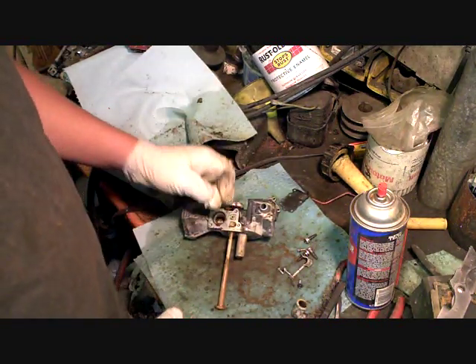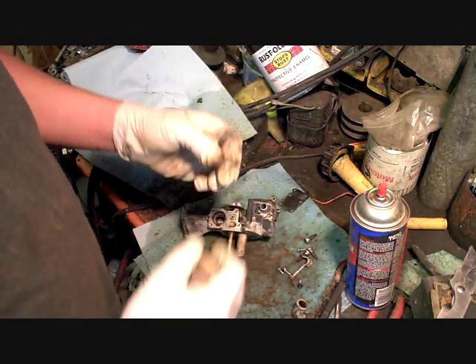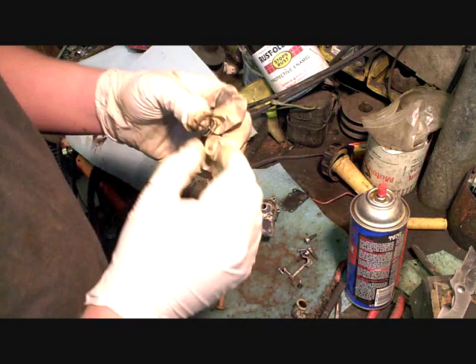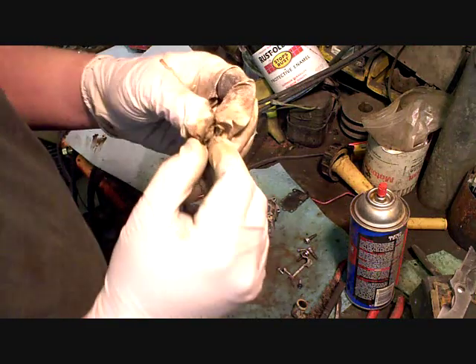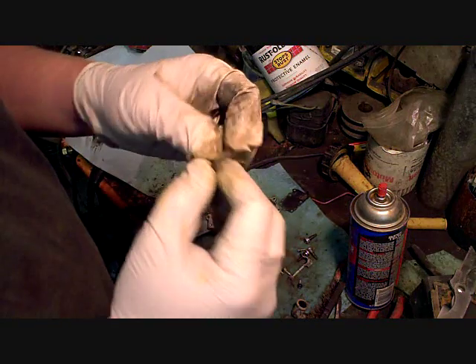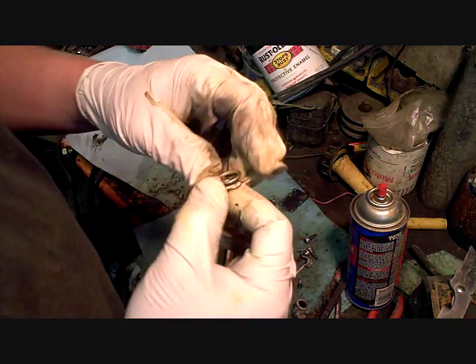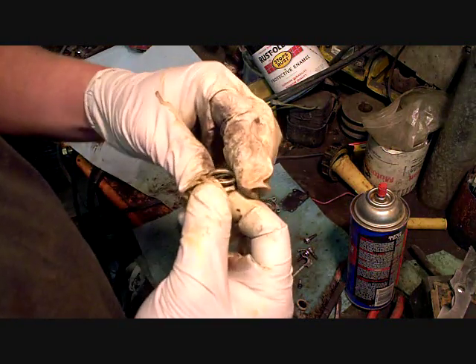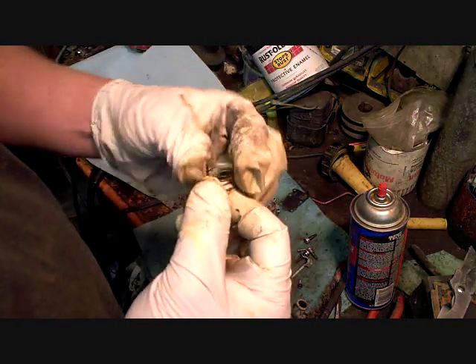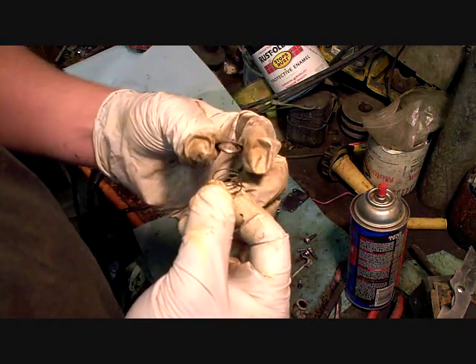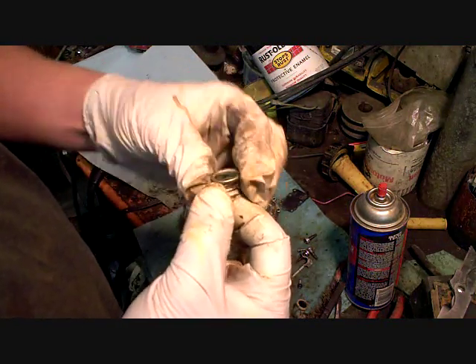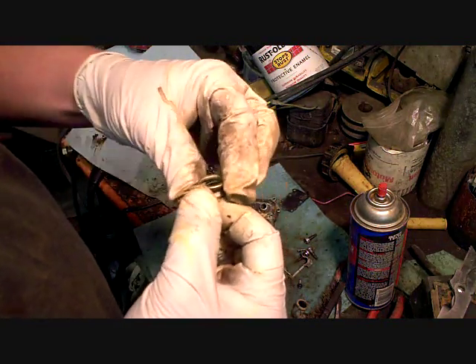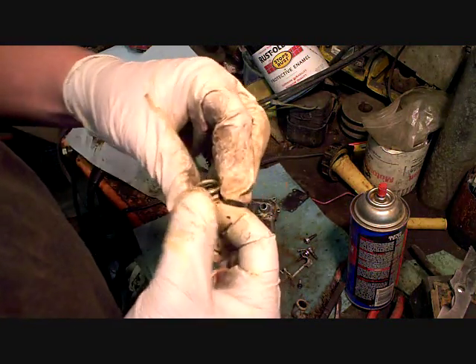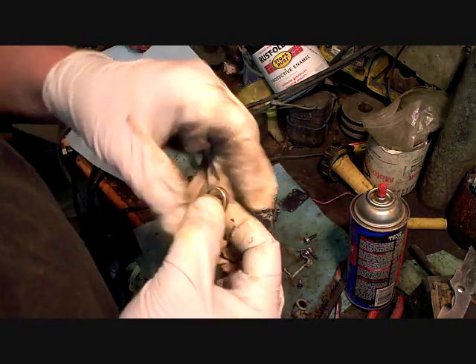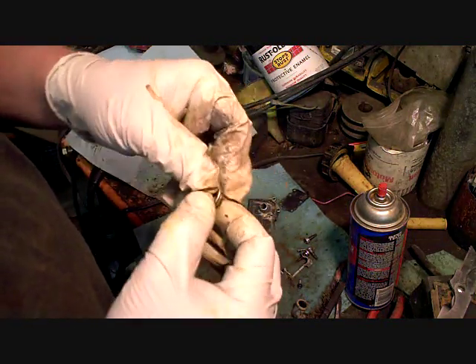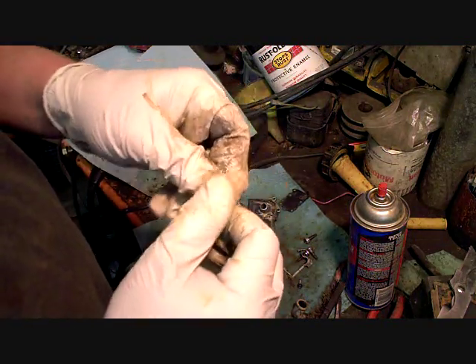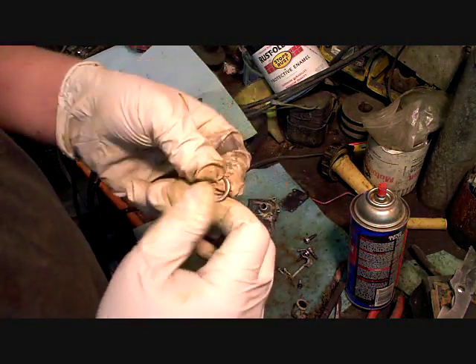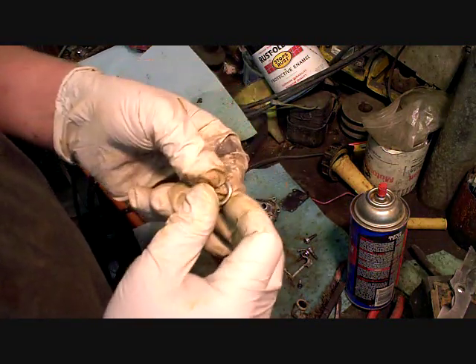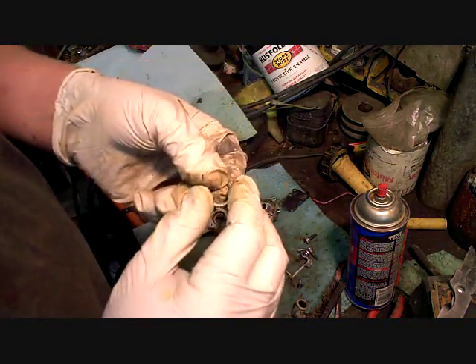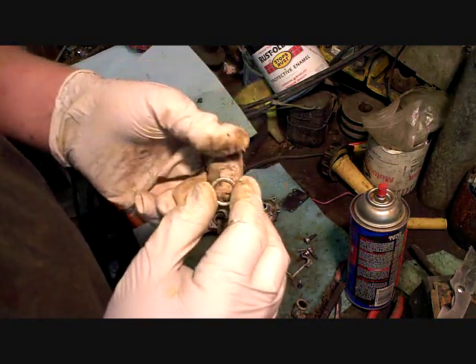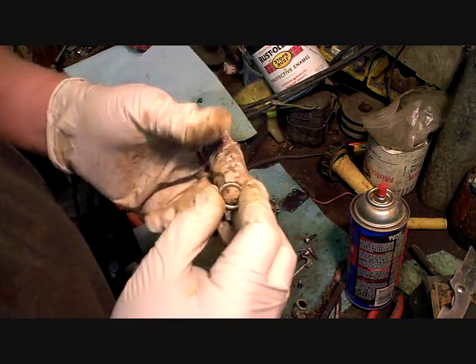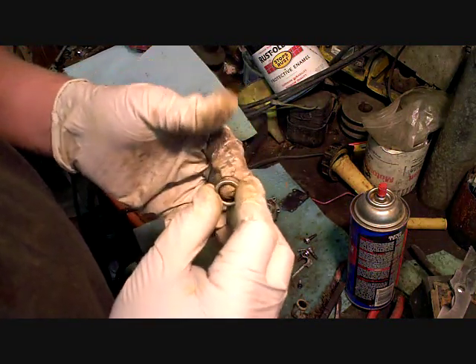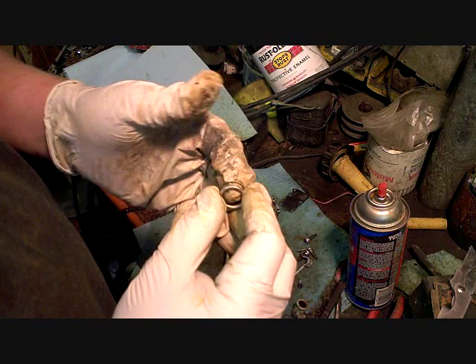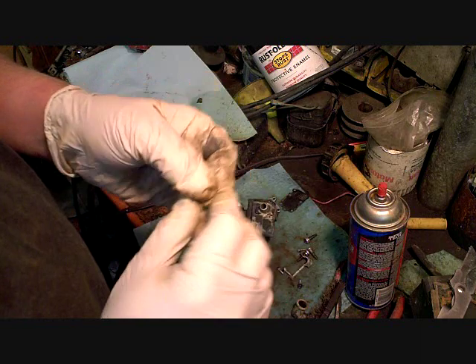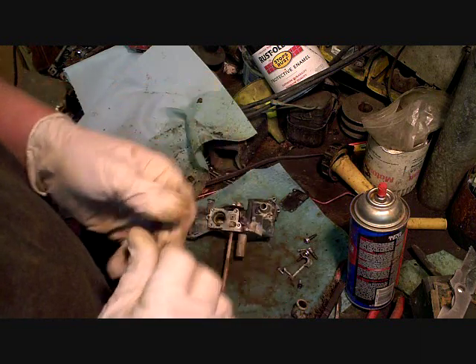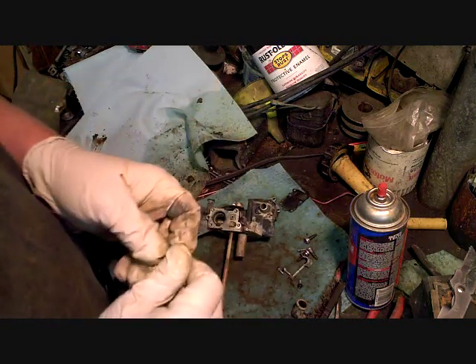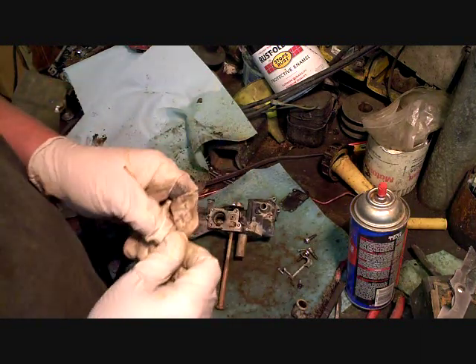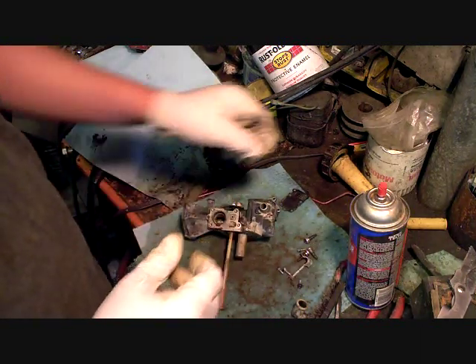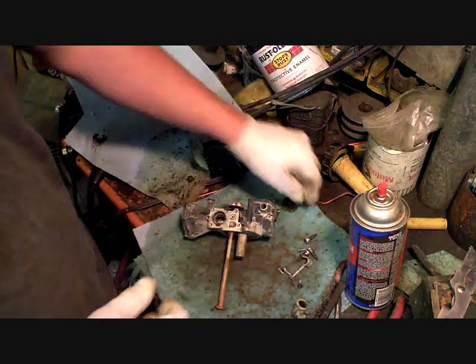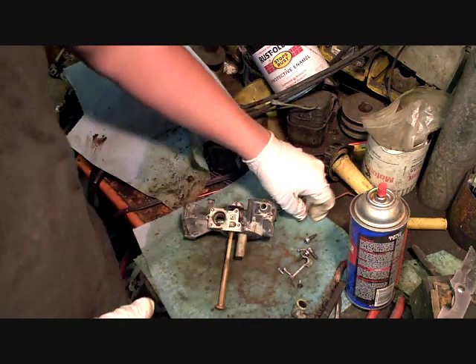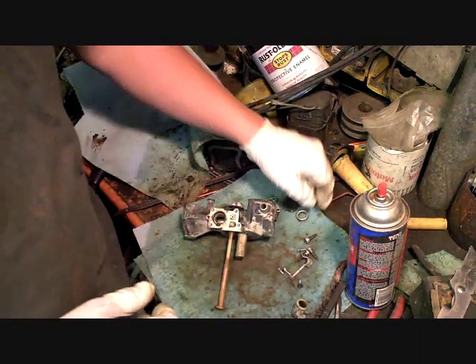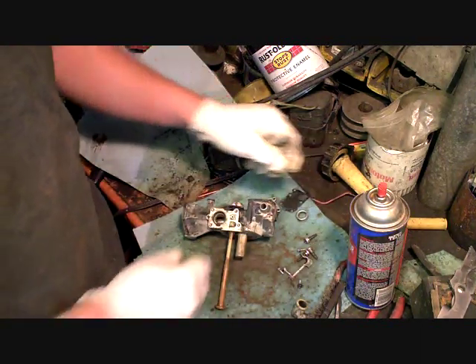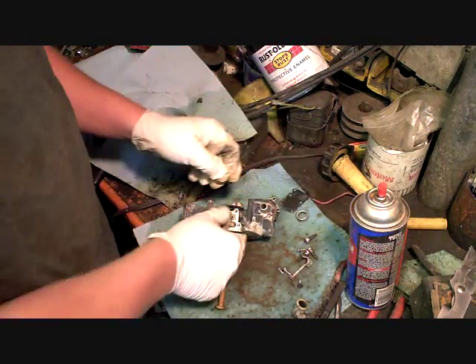You've got your spring and your little spring — it's like a little protector device so it doesn't punch through the diaphragm. Set that aside.